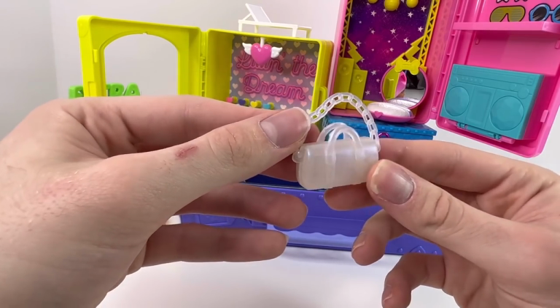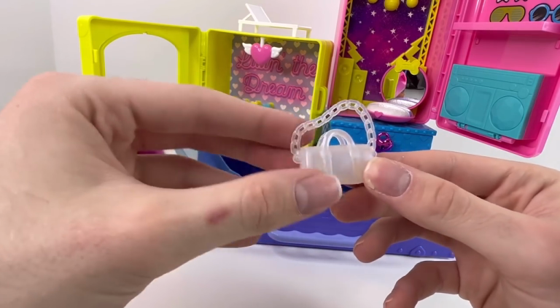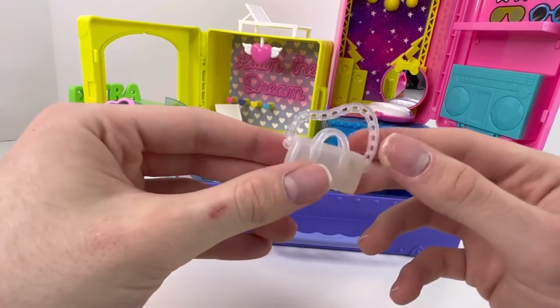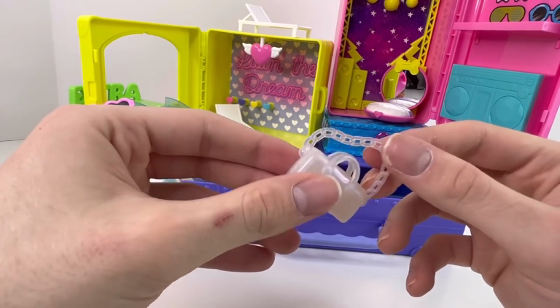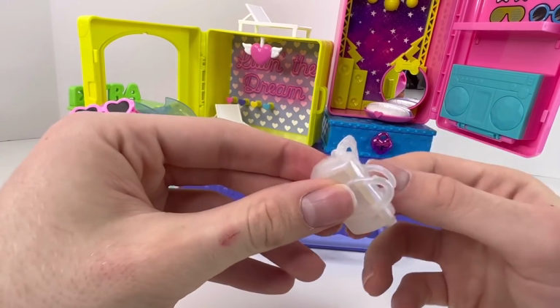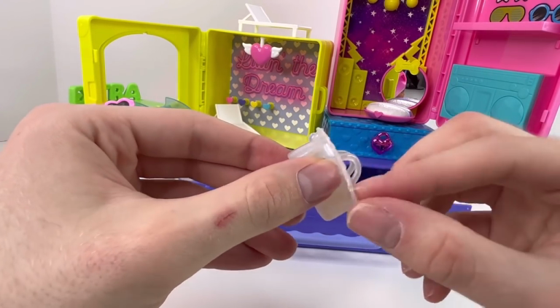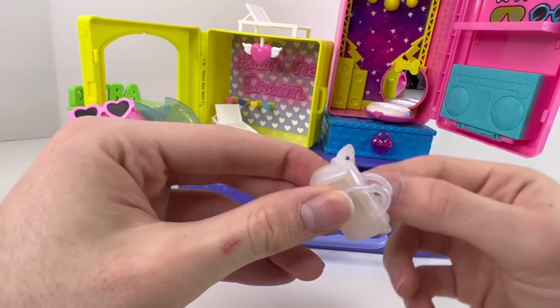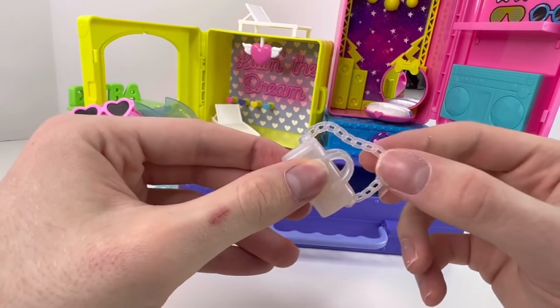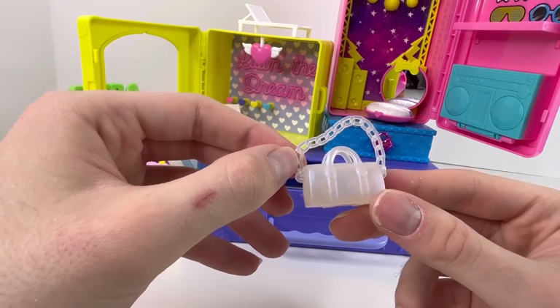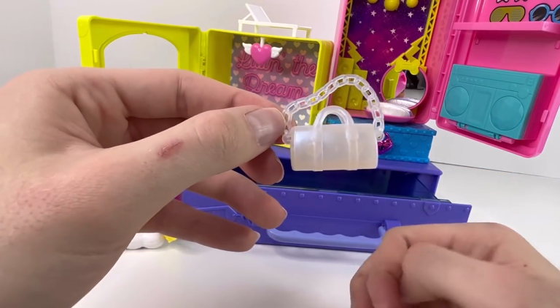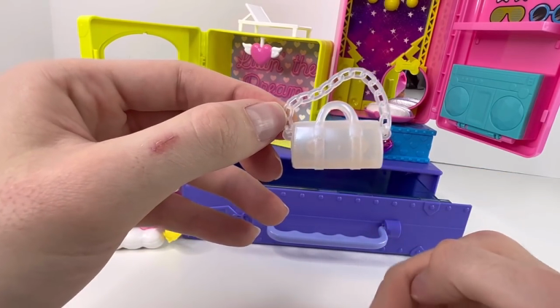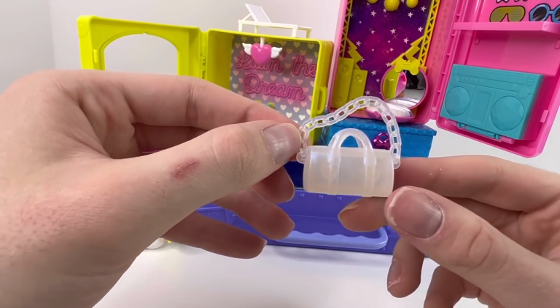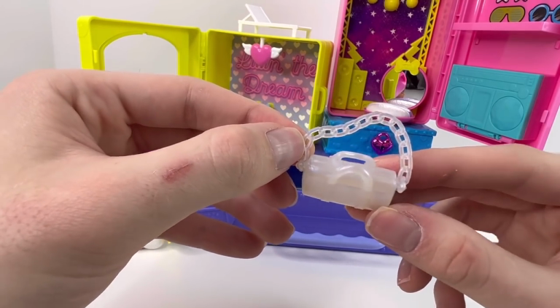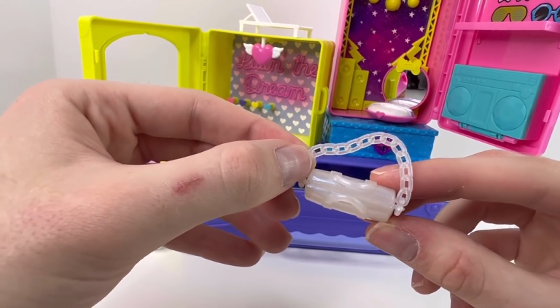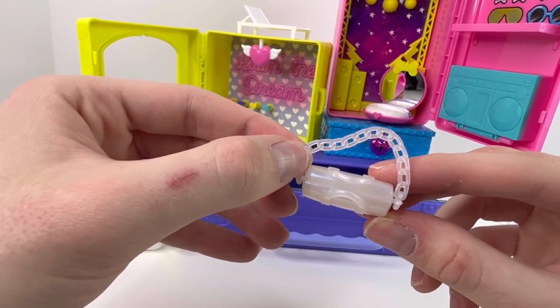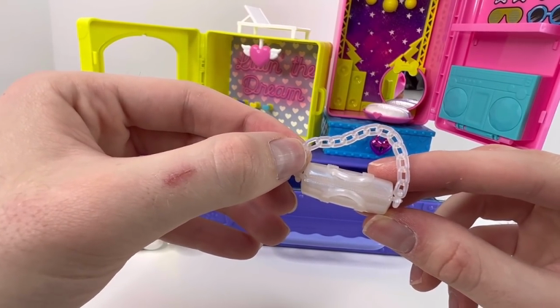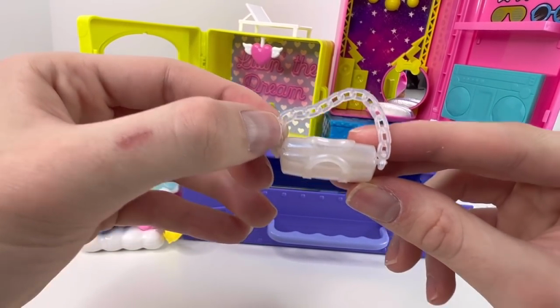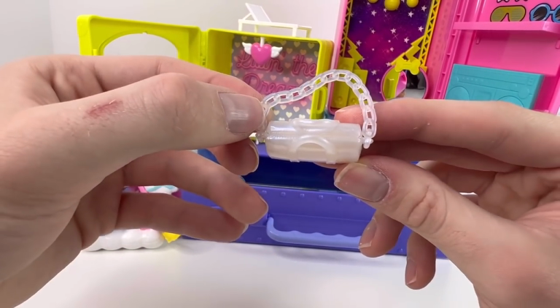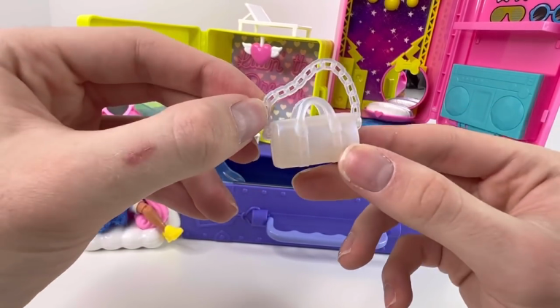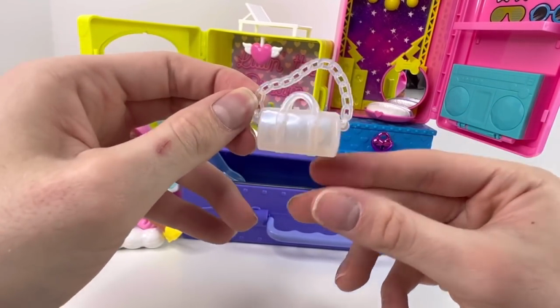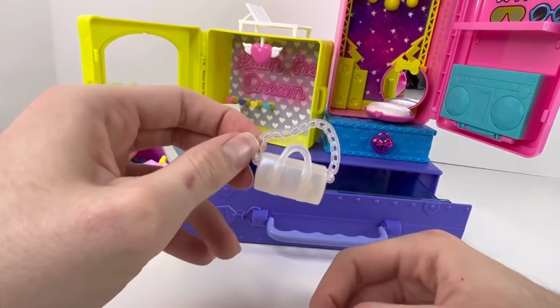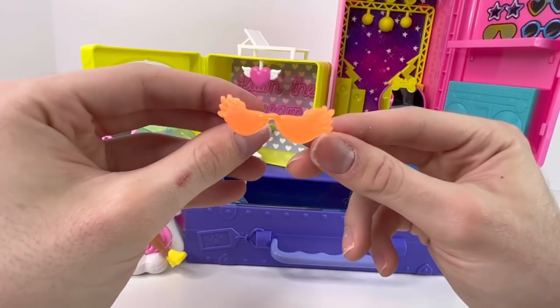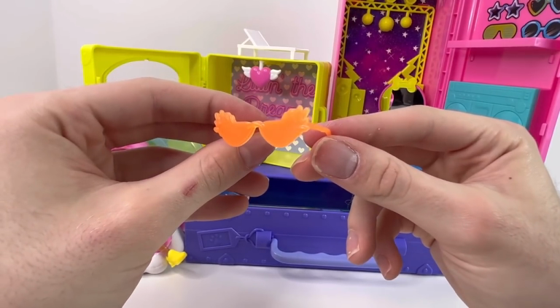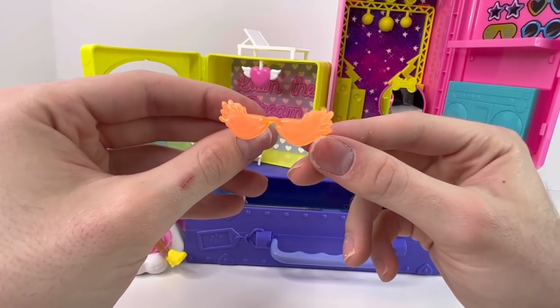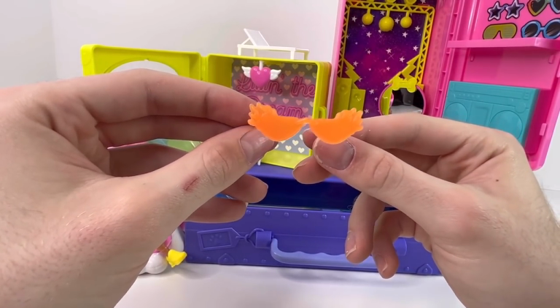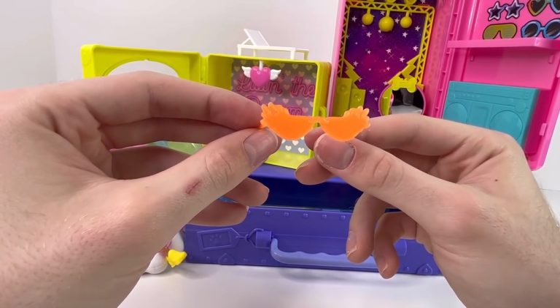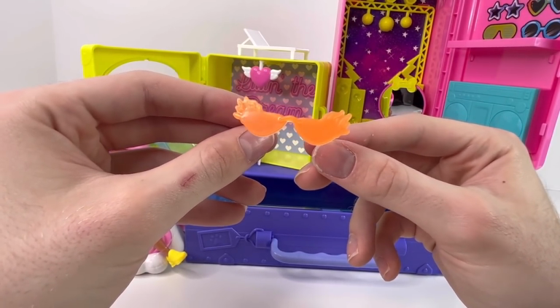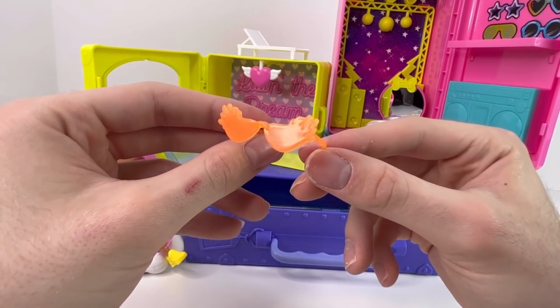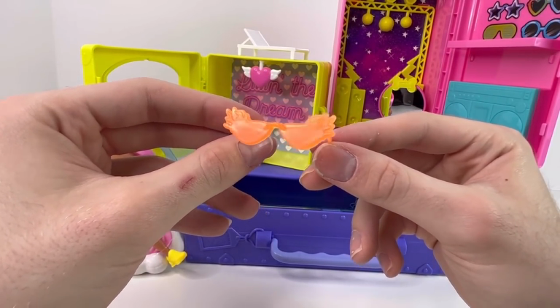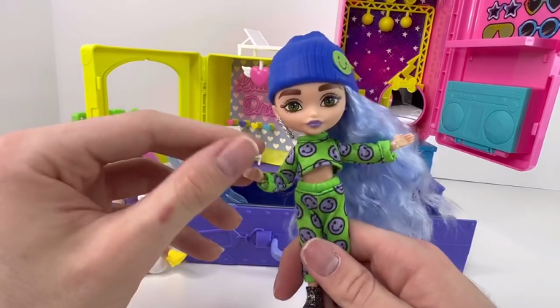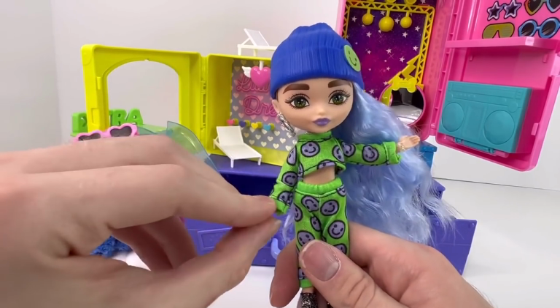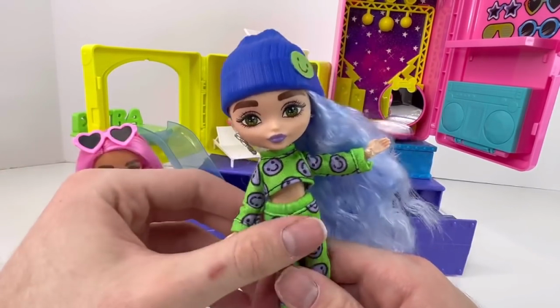She came with this clear translucent white bag that has a pearly finish to it; it also has a chain that actually moves back and forth. They come with two accessory pieces — the bag is one of them, though it does not have any openings so you can't put anything in it. The second accessory is these fire sunglasses — they are orange.